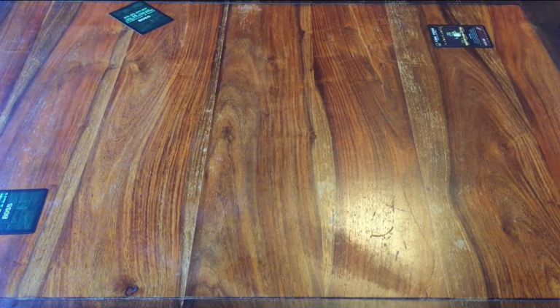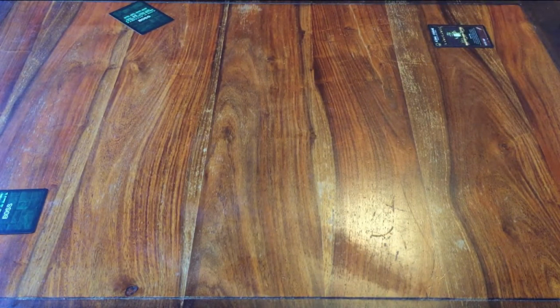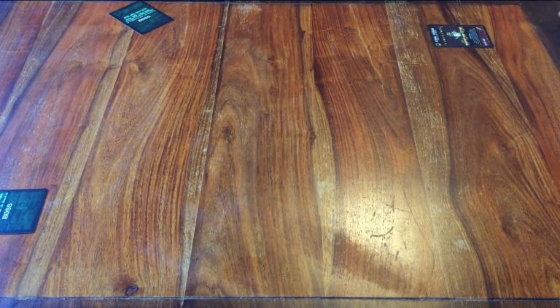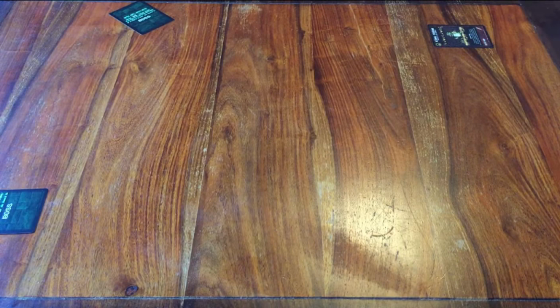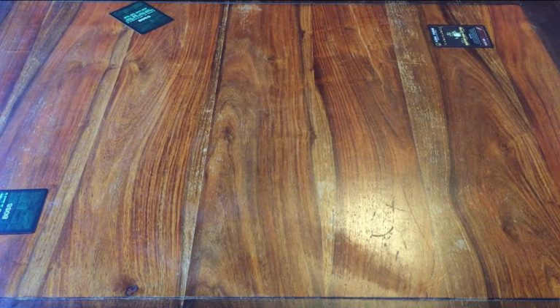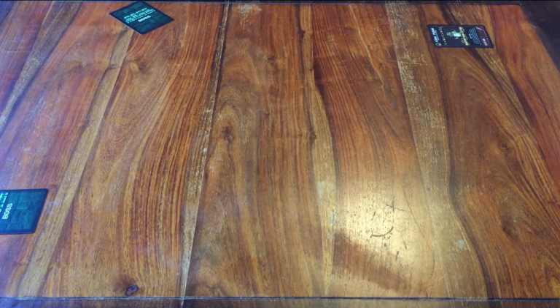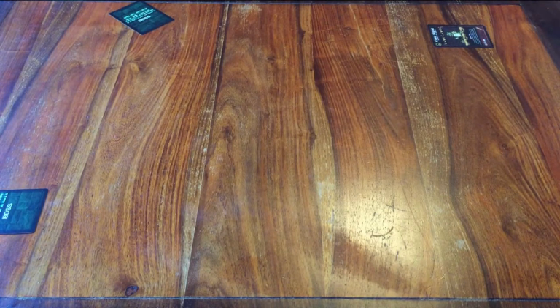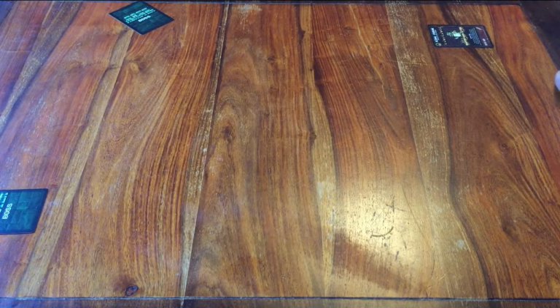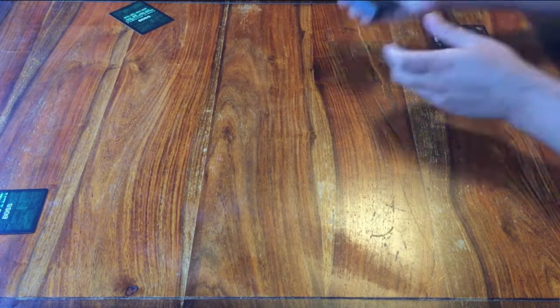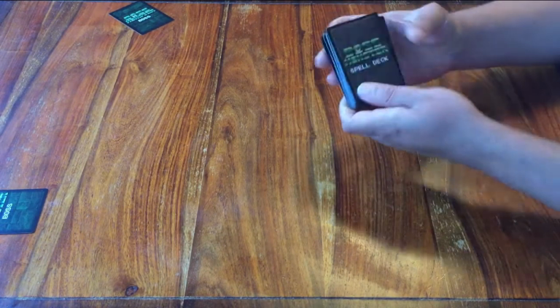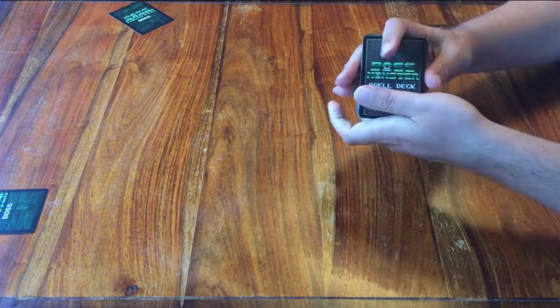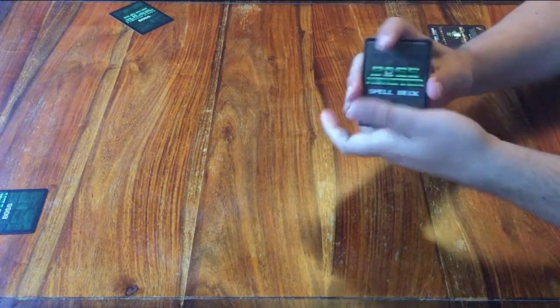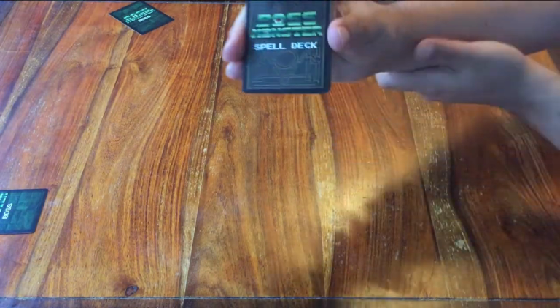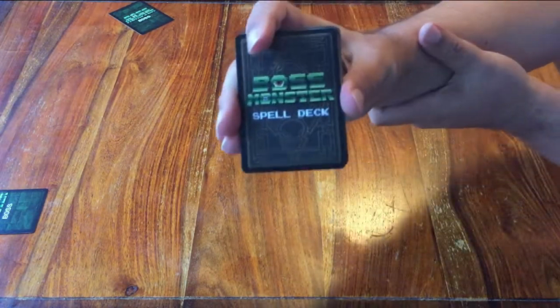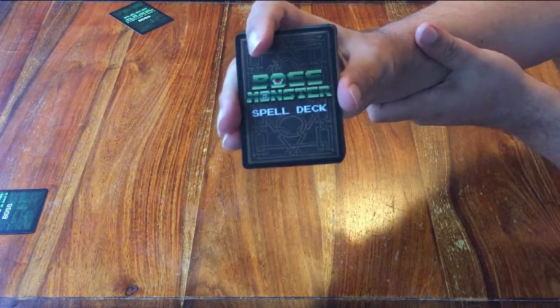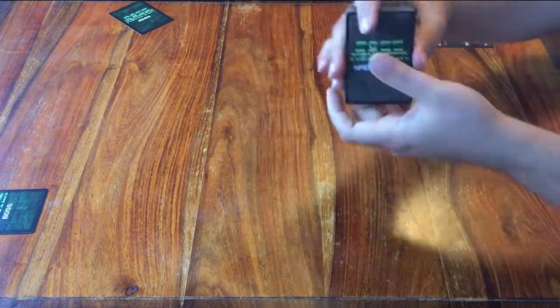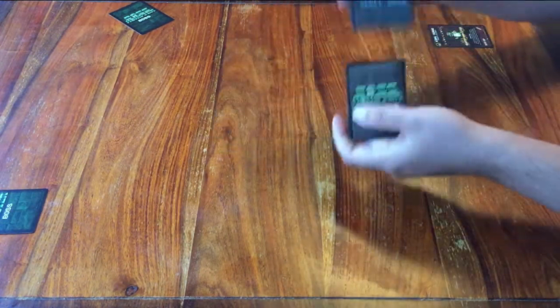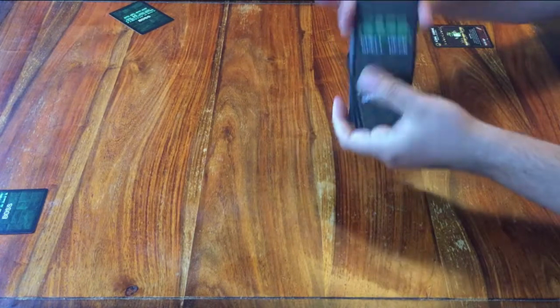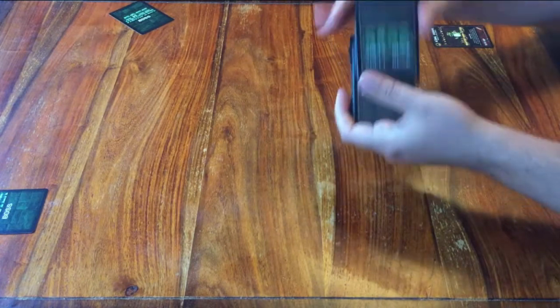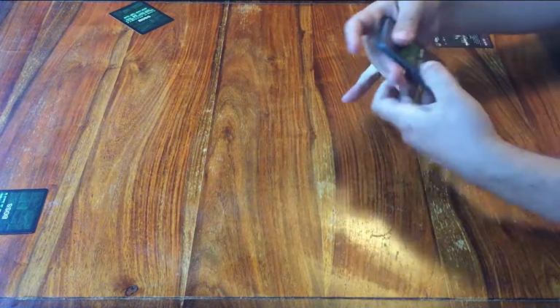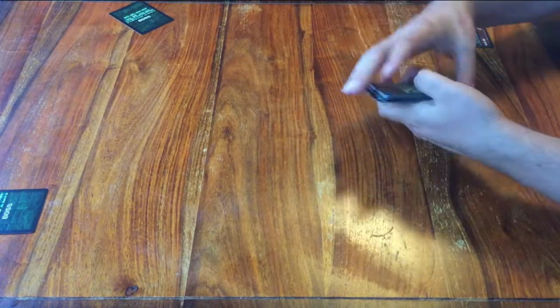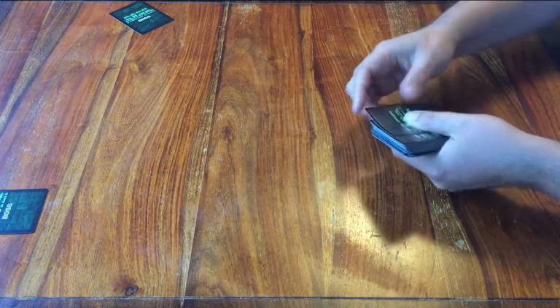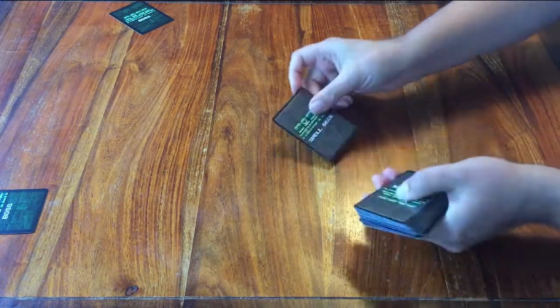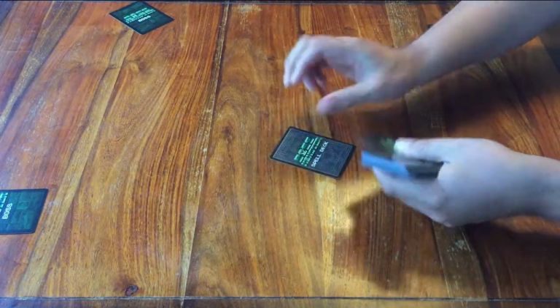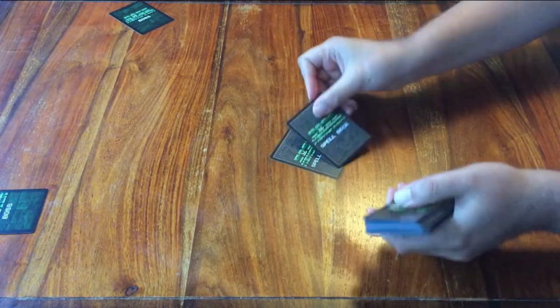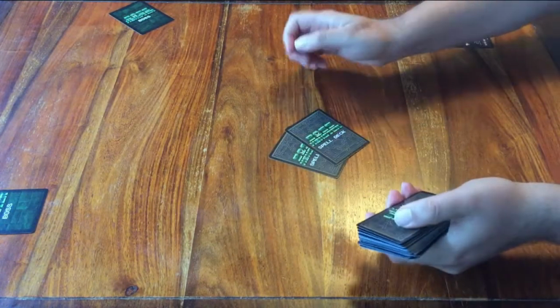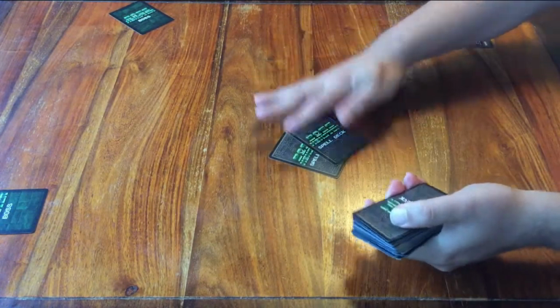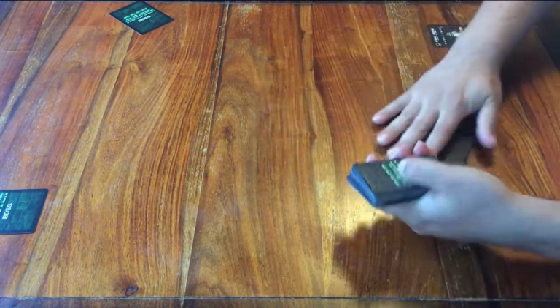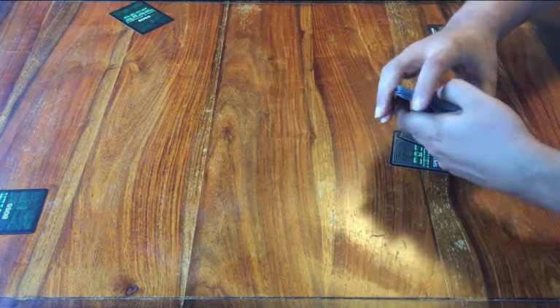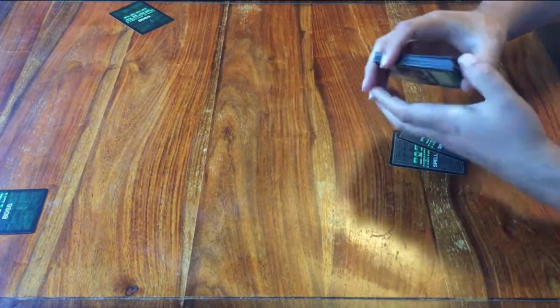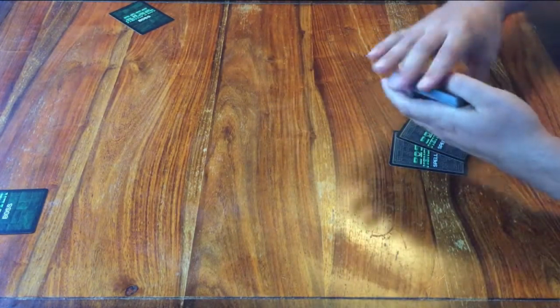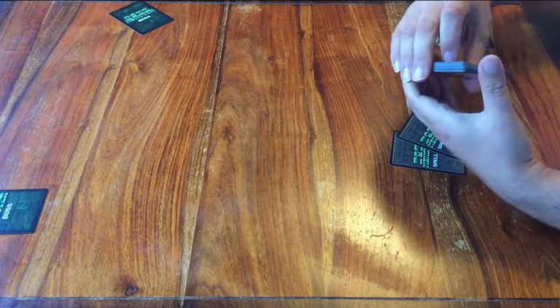The next deck of cards says Spells. Shuffle it and deal two cards face down to each player. The rest of the deck can stay face down near the middle of the table.